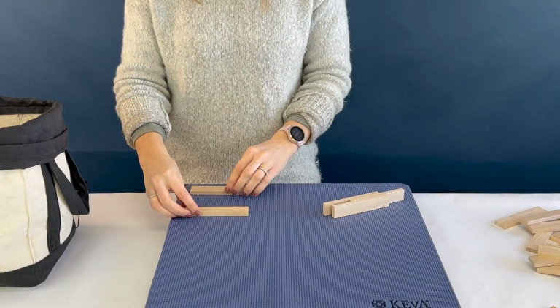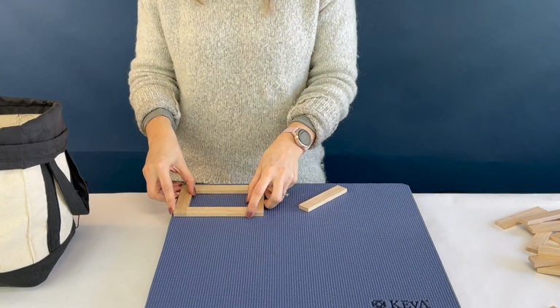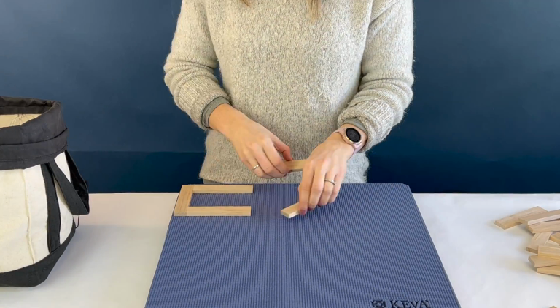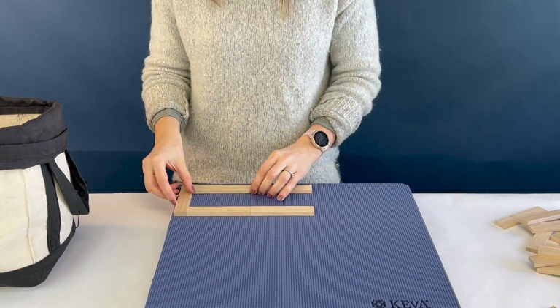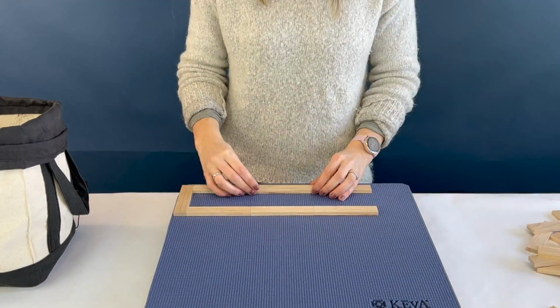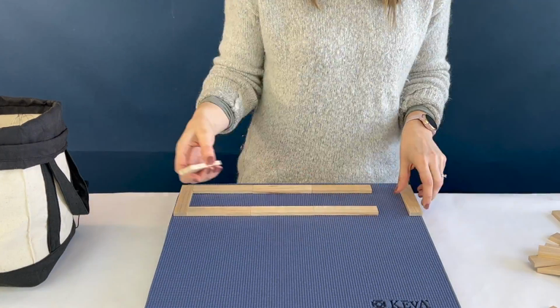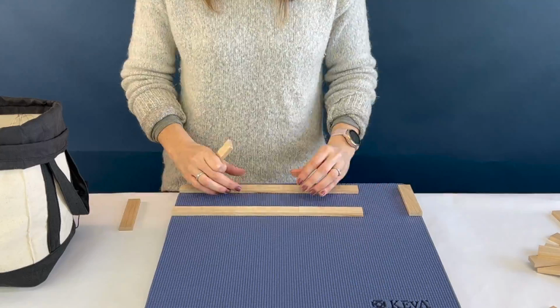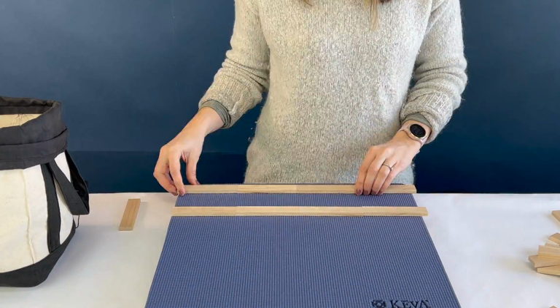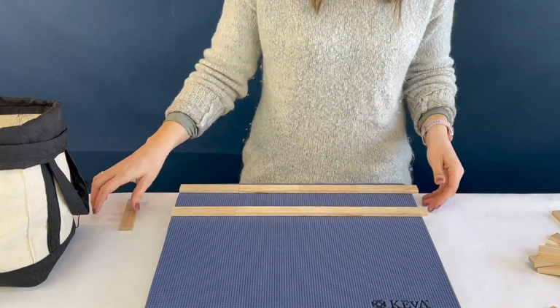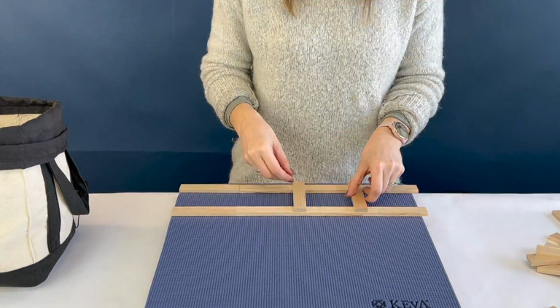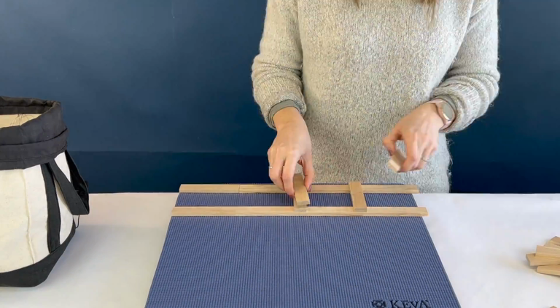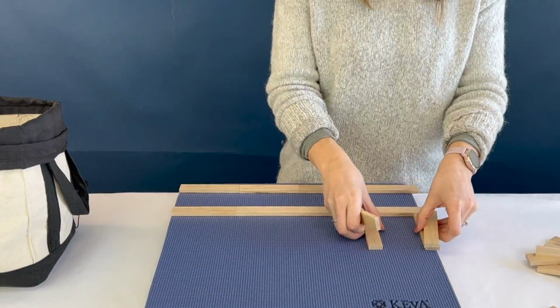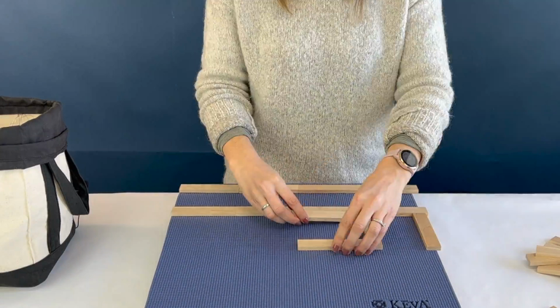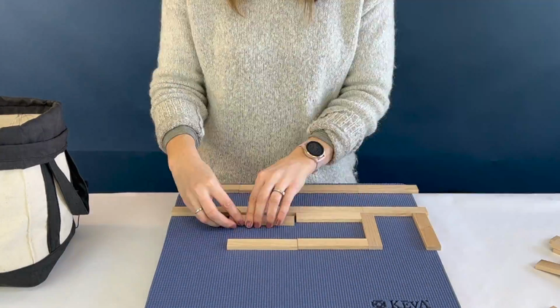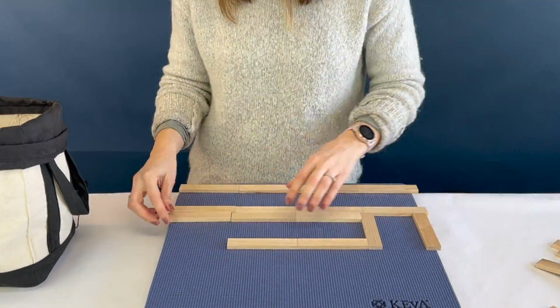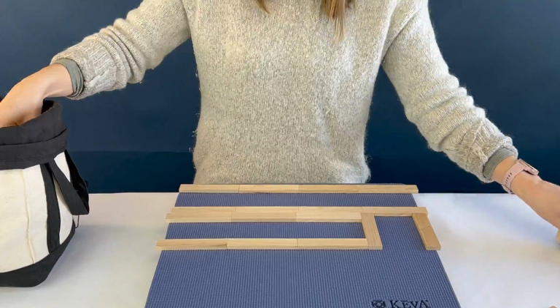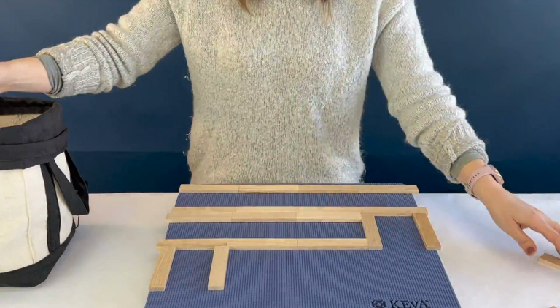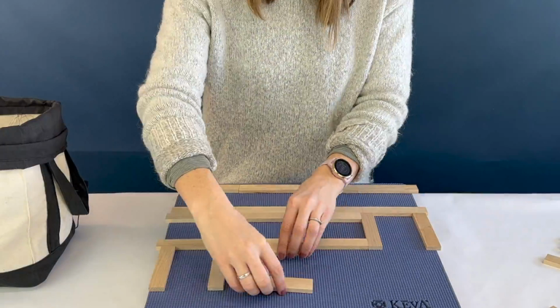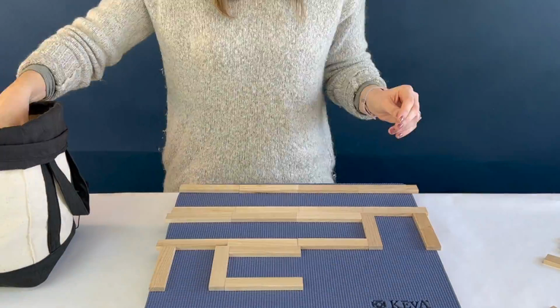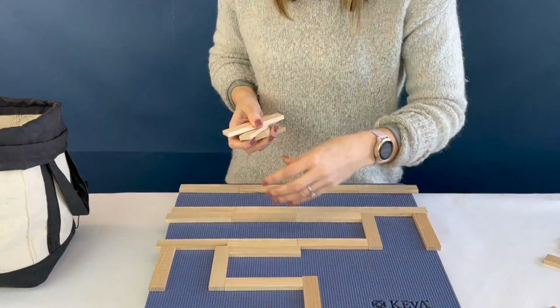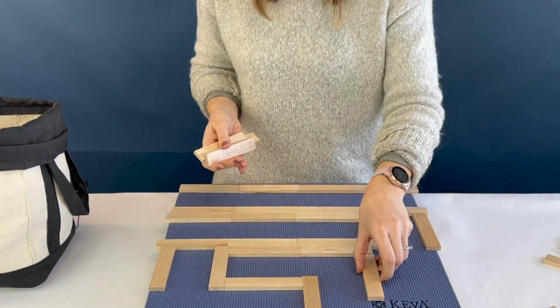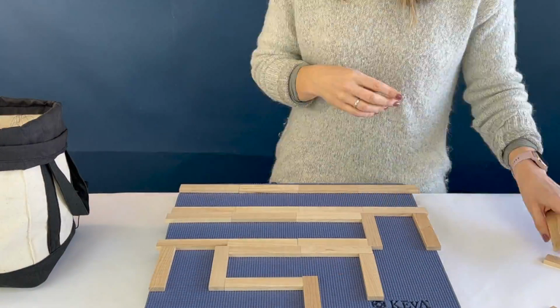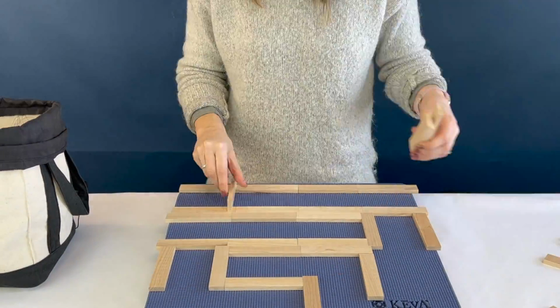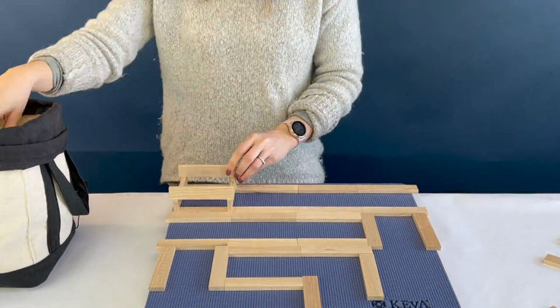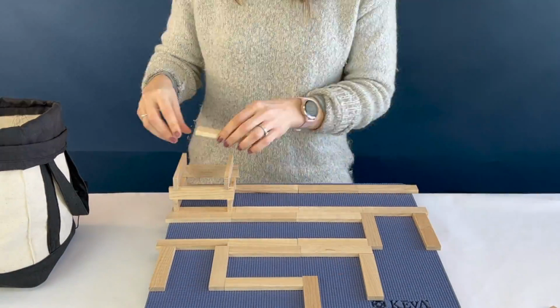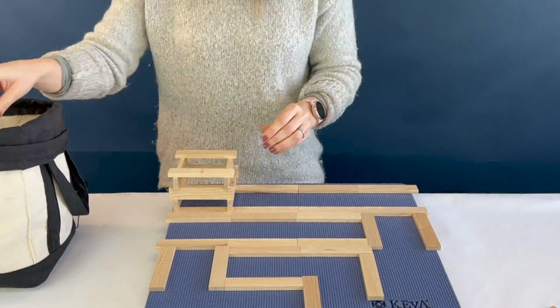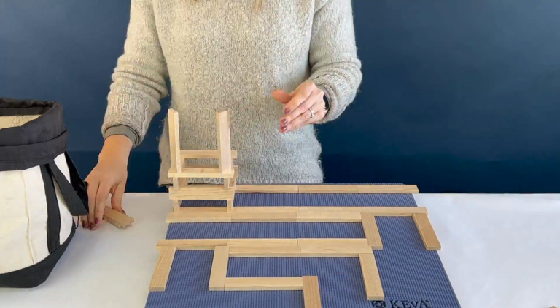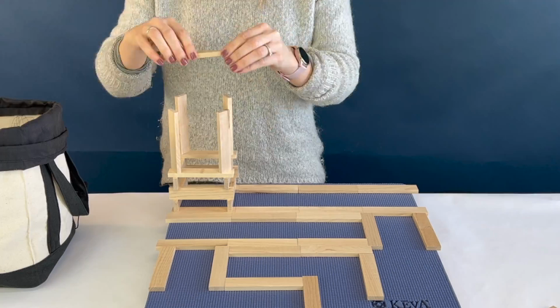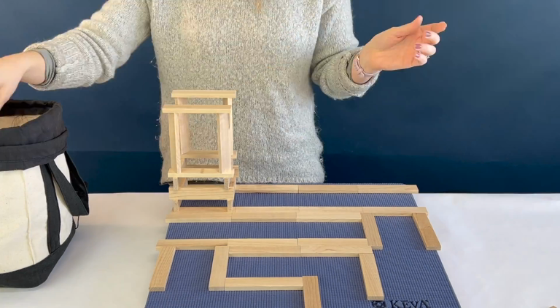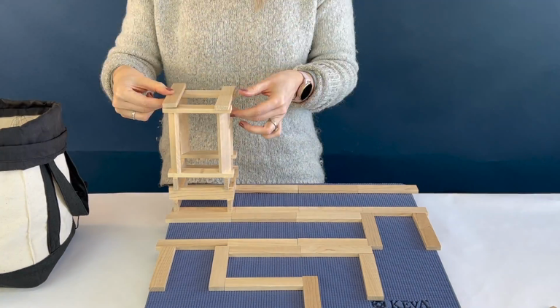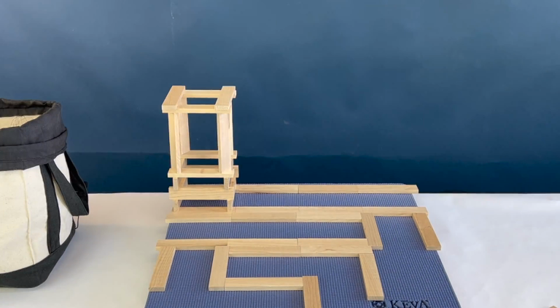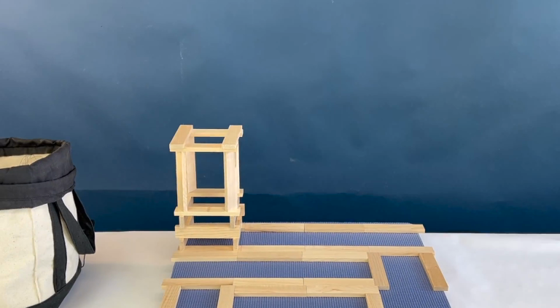I start my ball runs by creating the layout for the full ball run, because I start from the end and work my way to the beginning. It's much easier to start from the top and work your way down than to start from the bottom and work your way up.